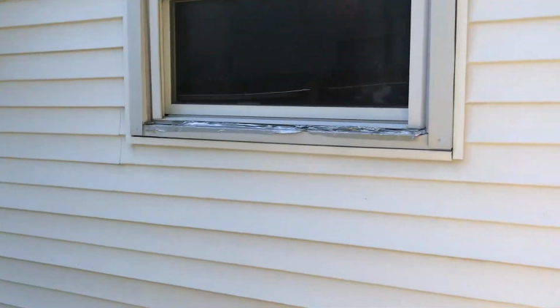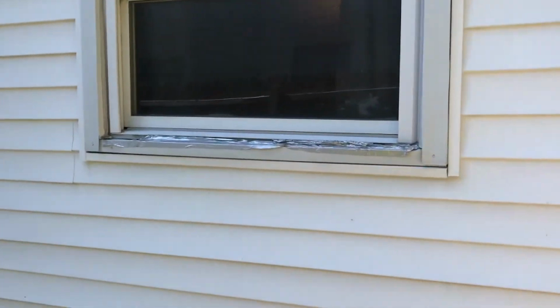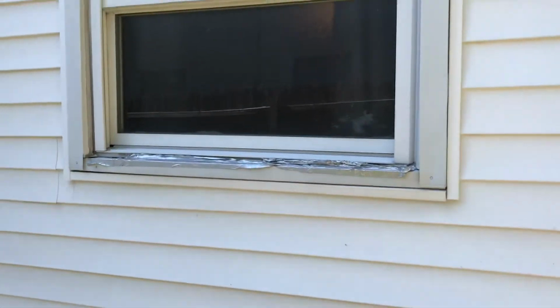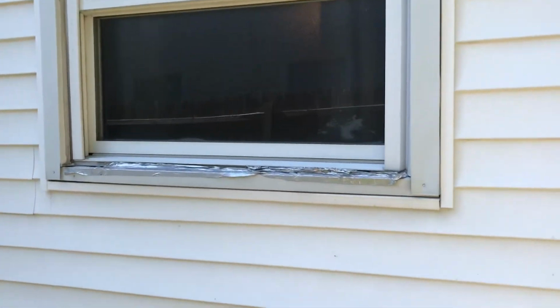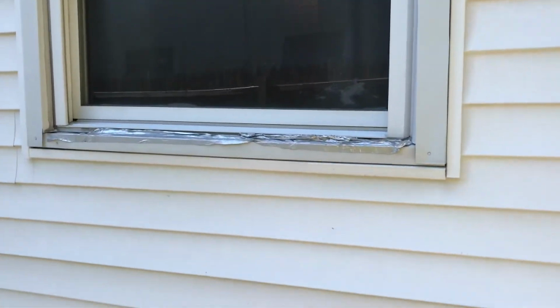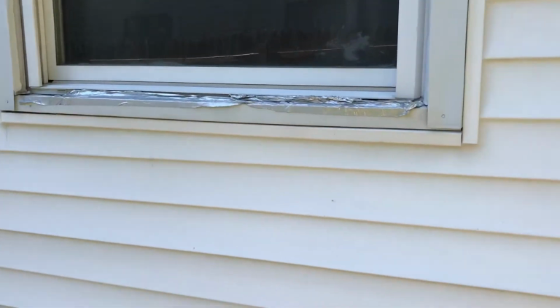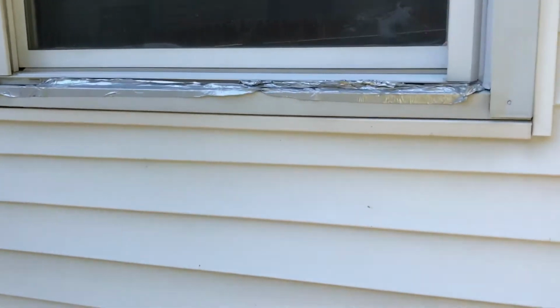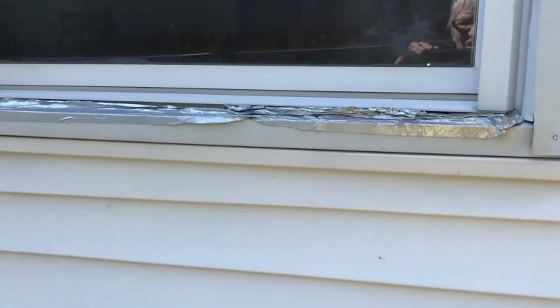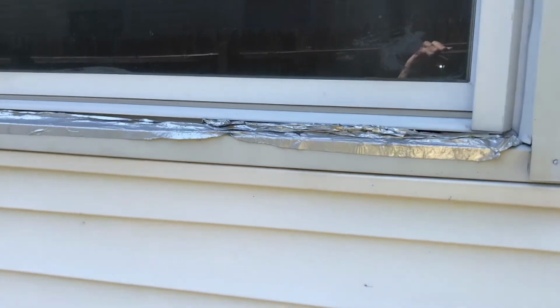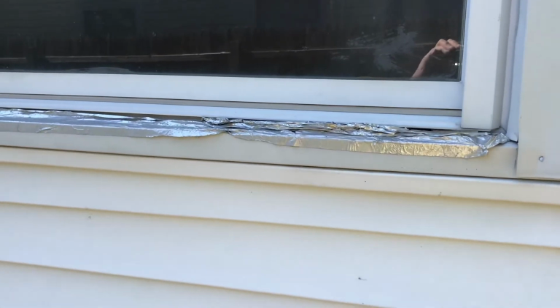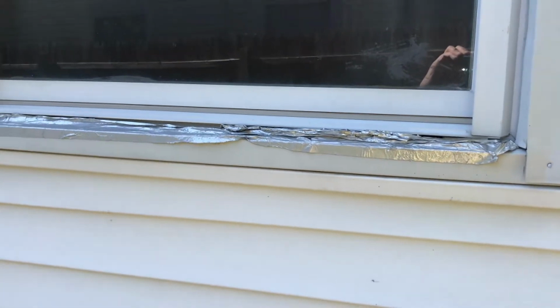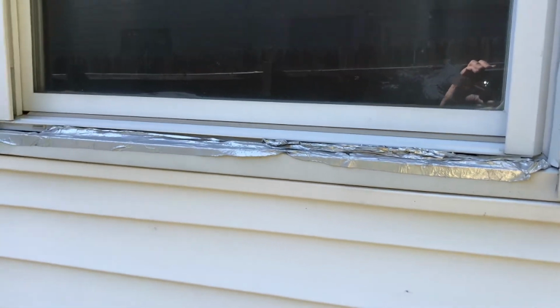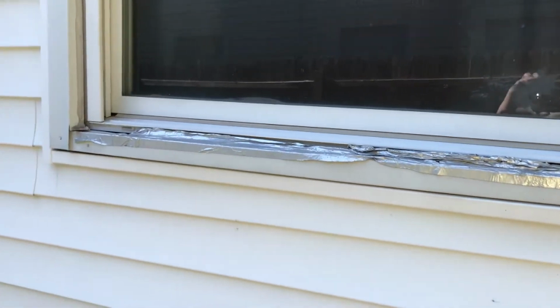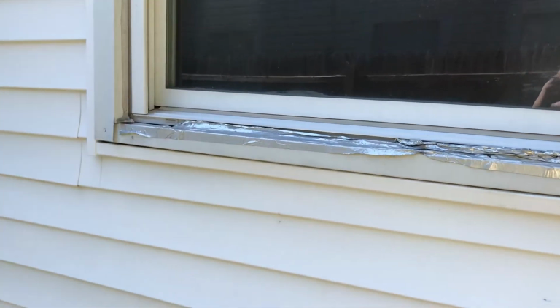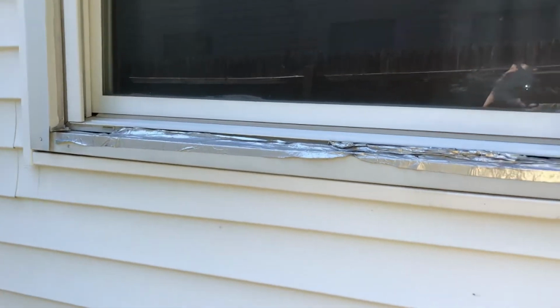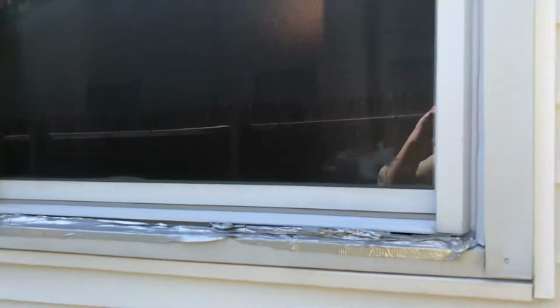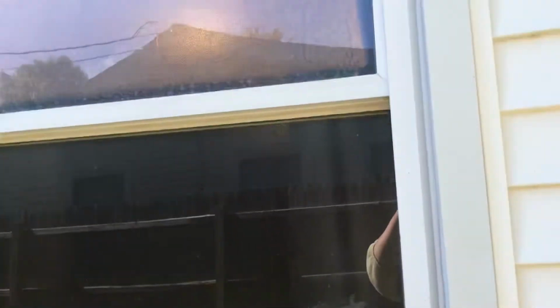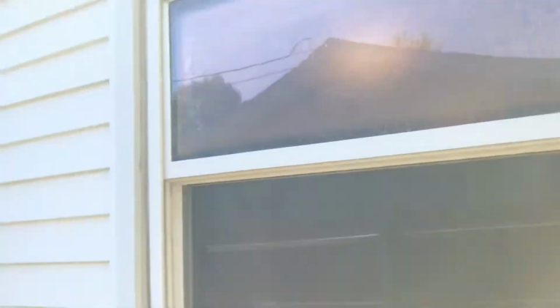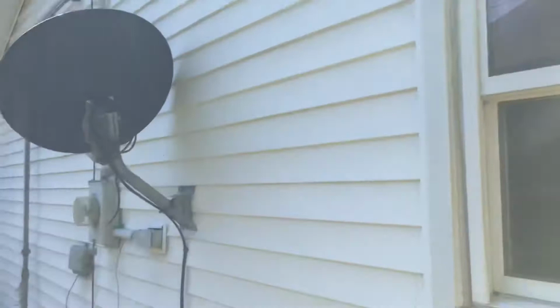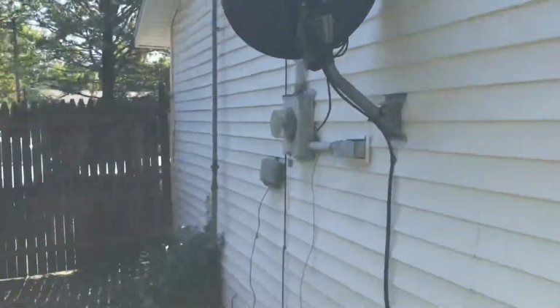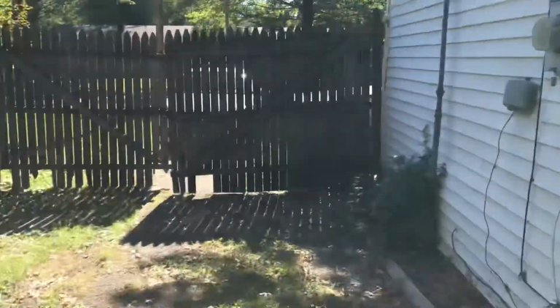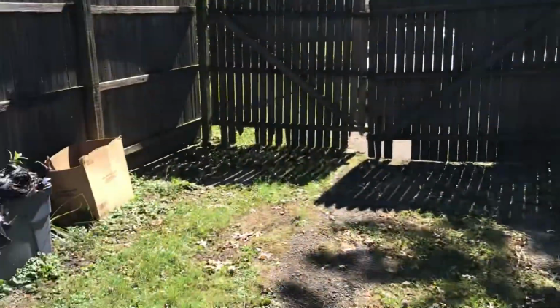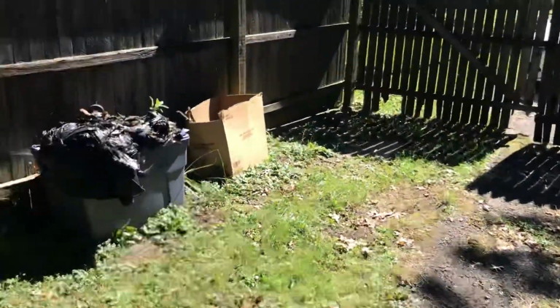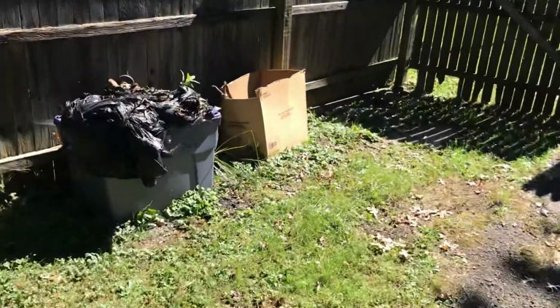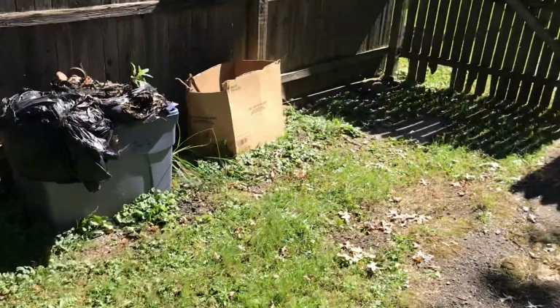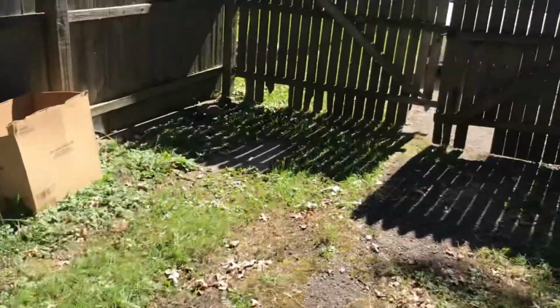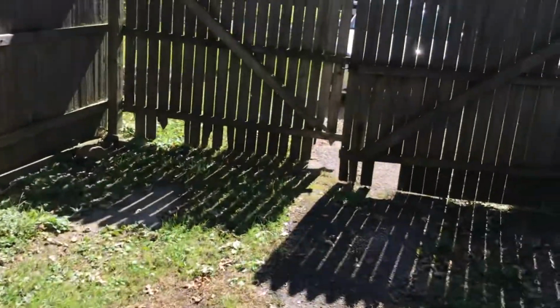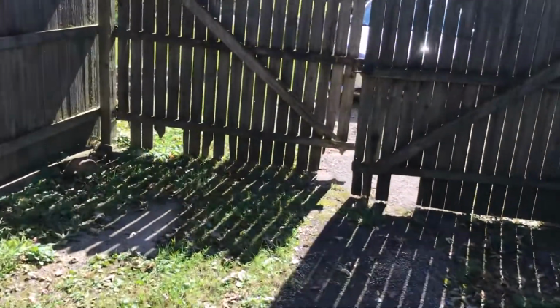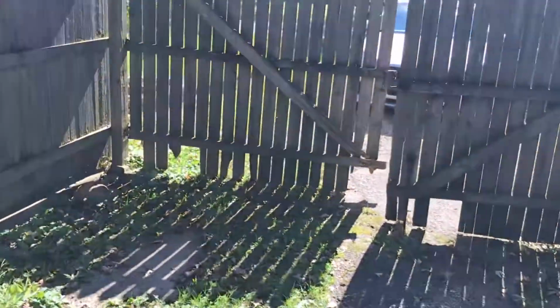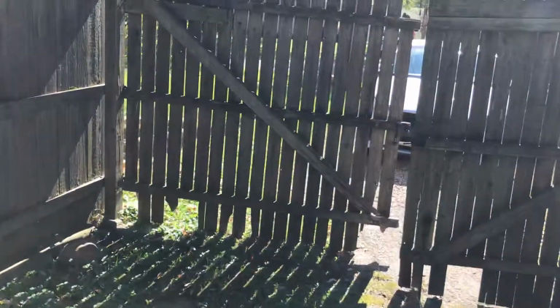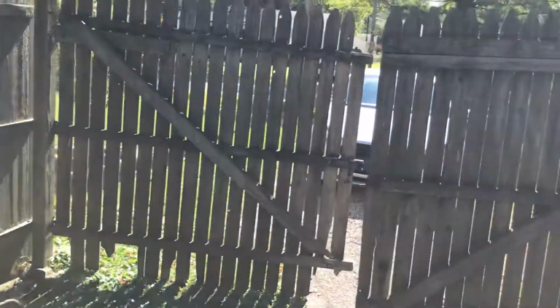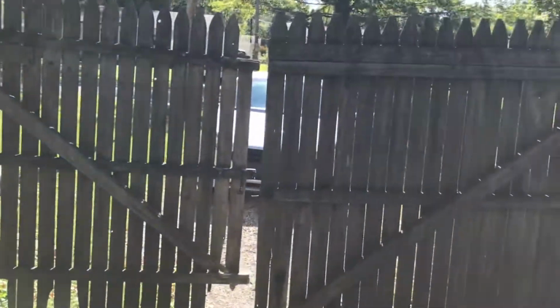This is the kitchen window. It needs a screen and the window needs to be repaired — it has duct tape on it. The gate is broken and needs to be repaired.